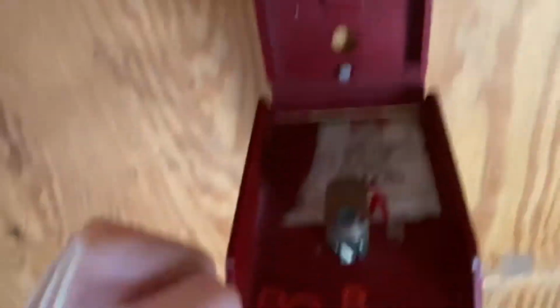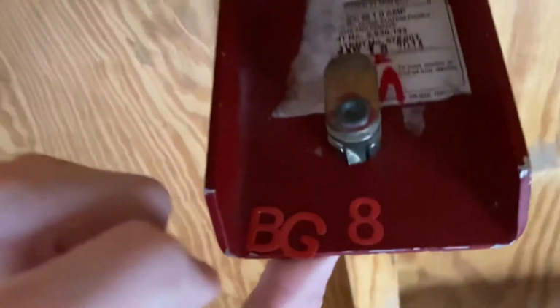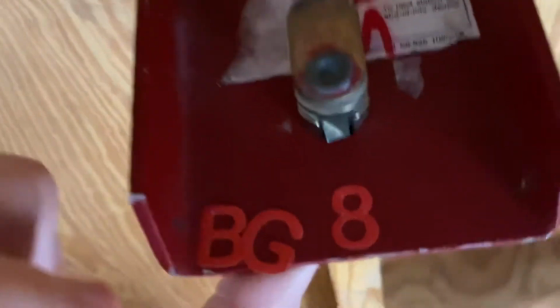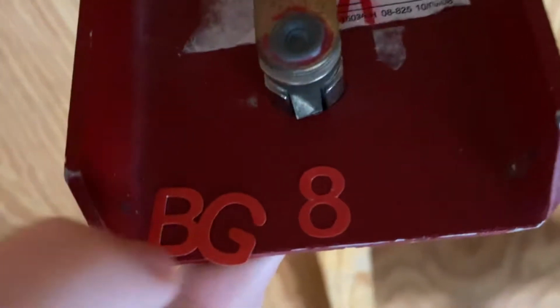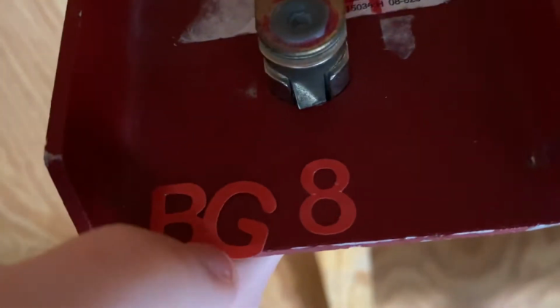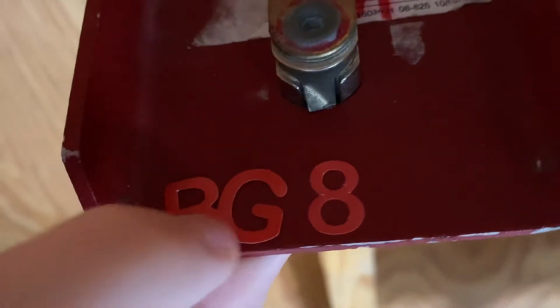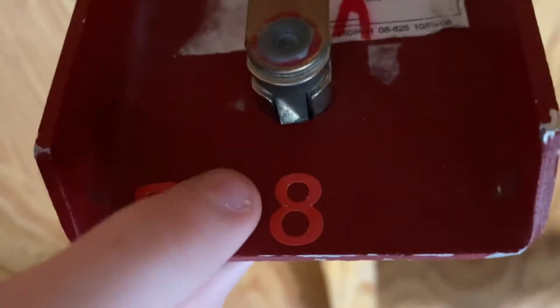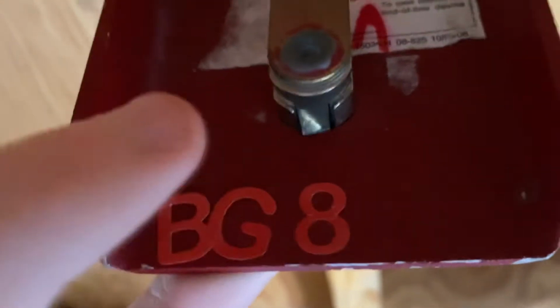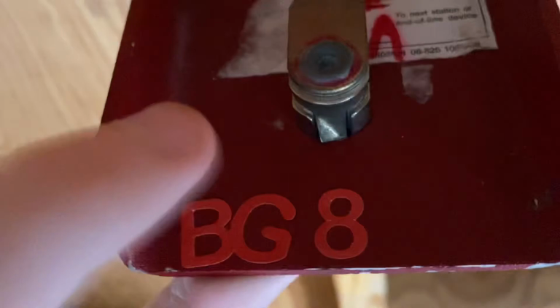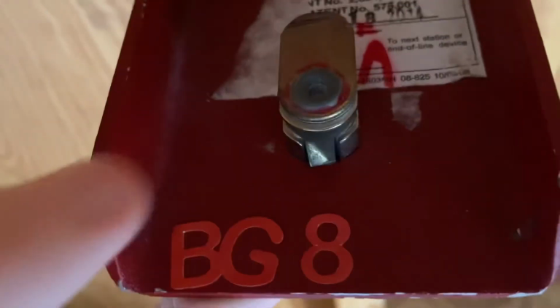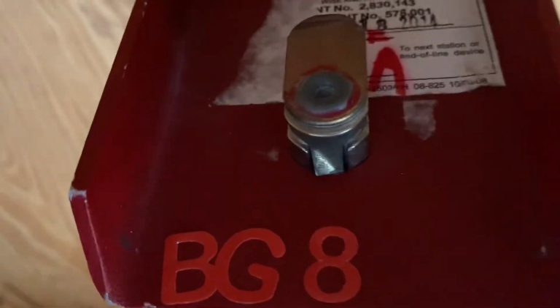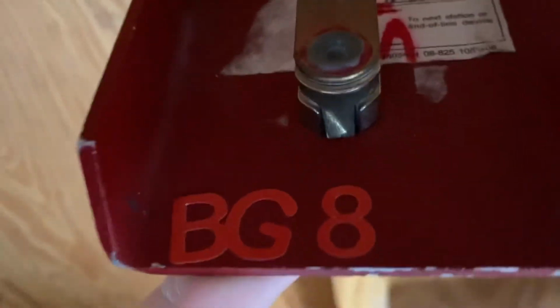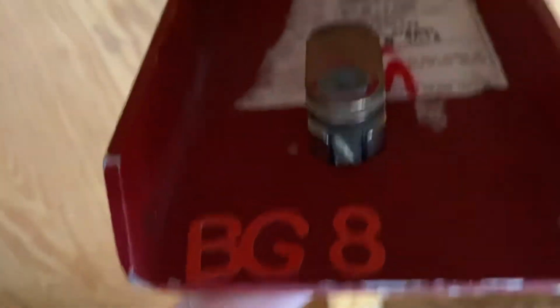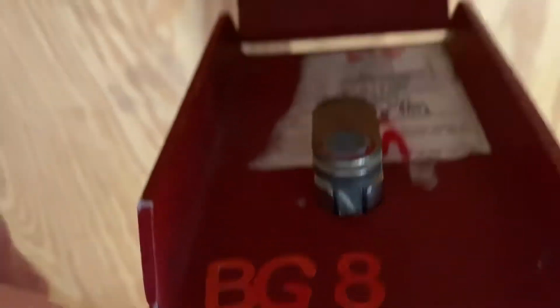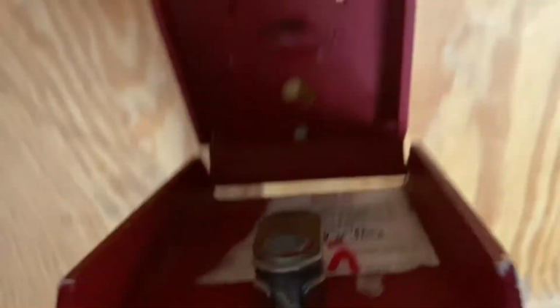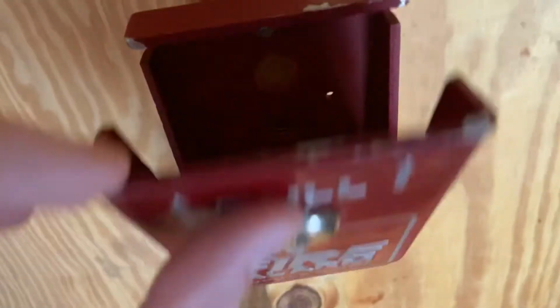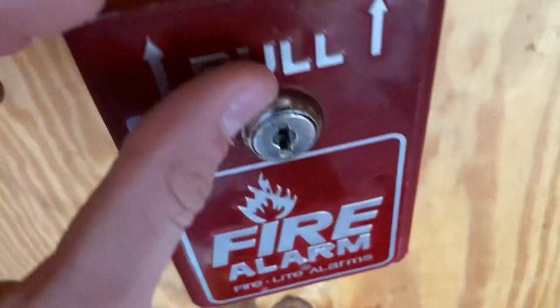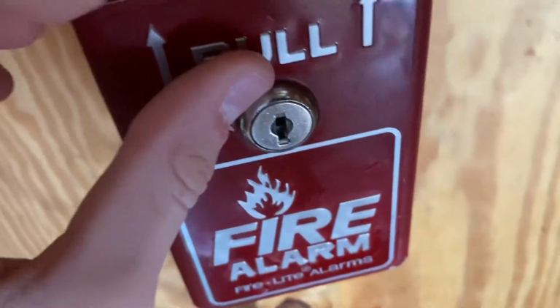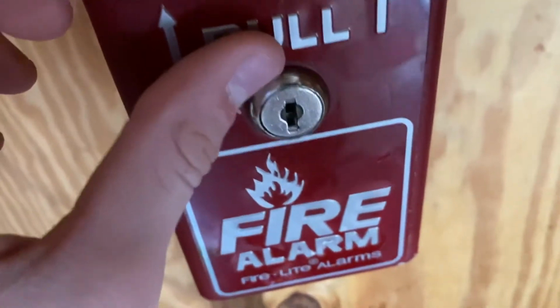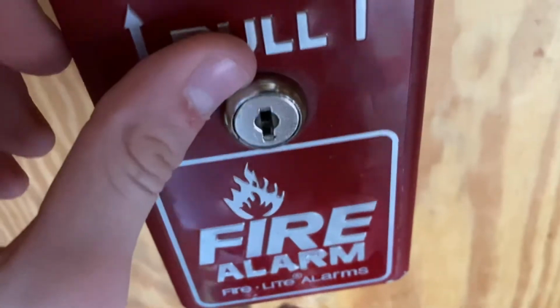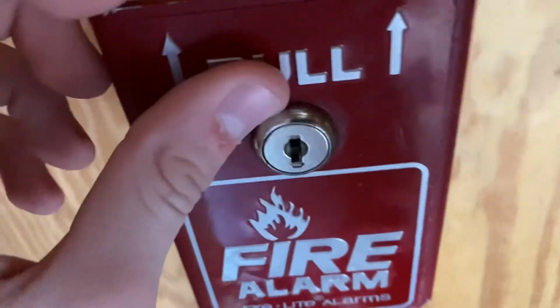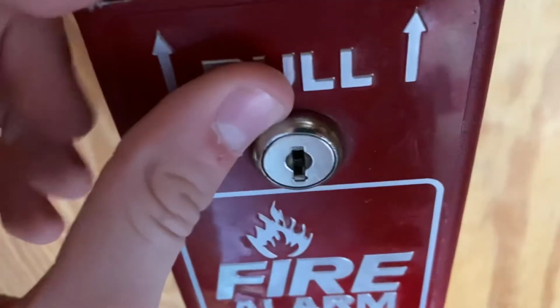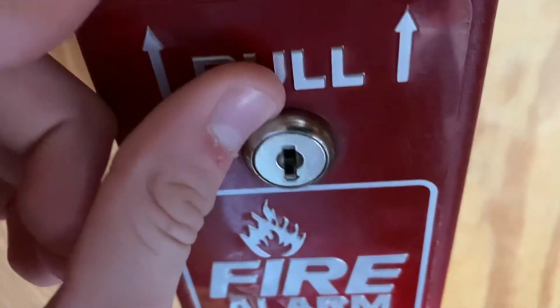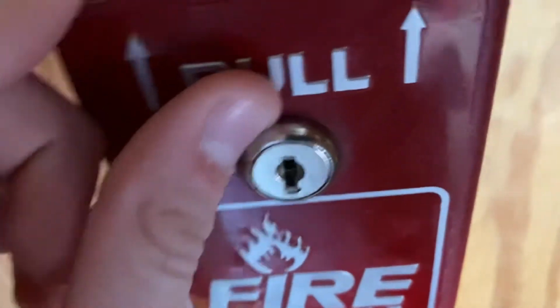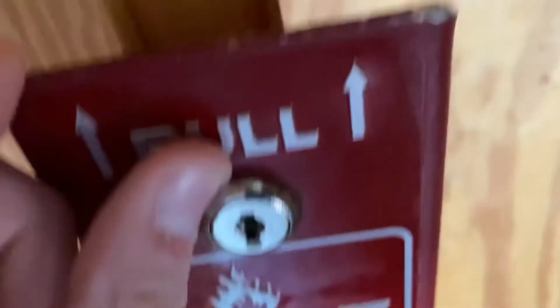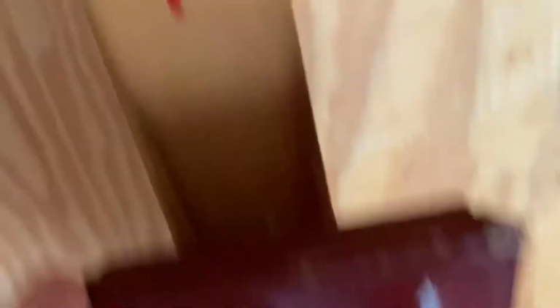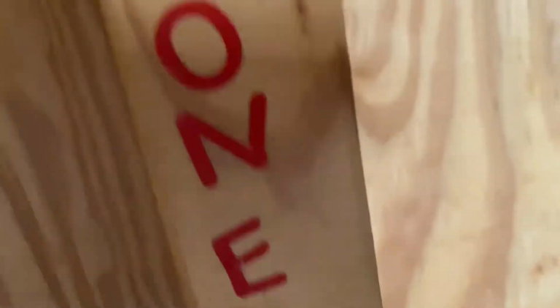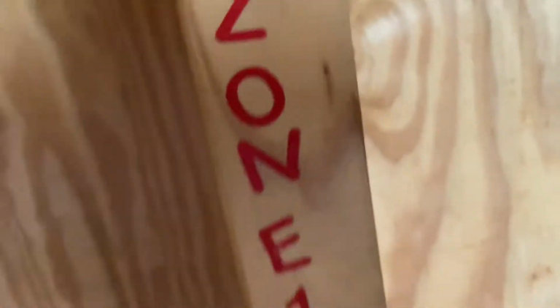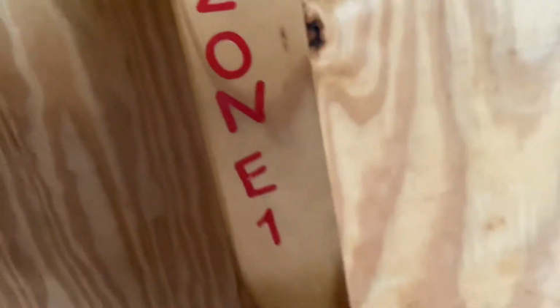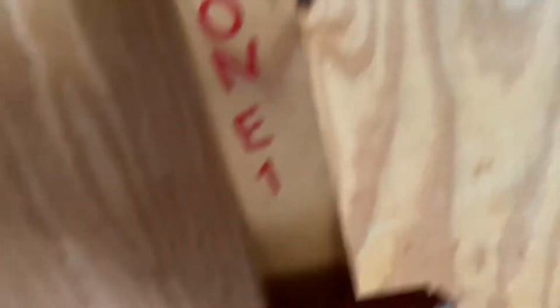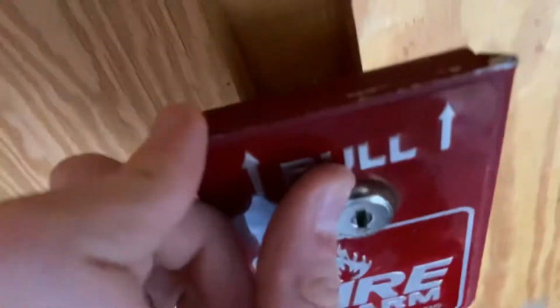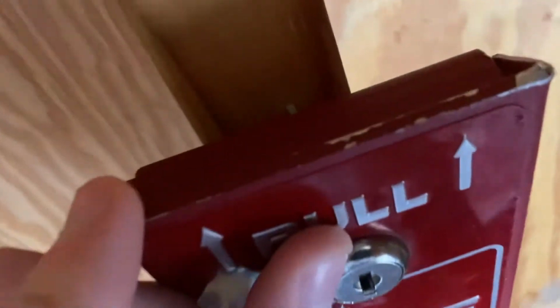Look at this on the inside. Yup, that'll be that. That'll be it.